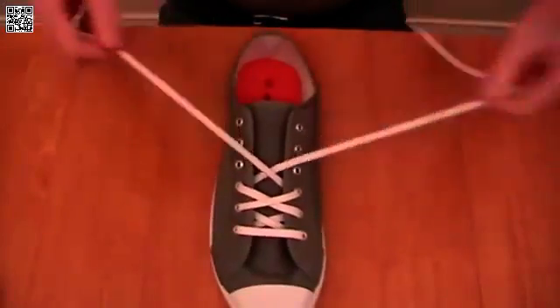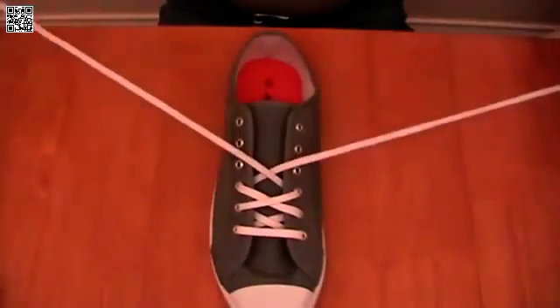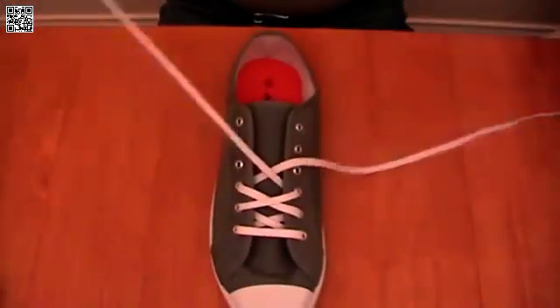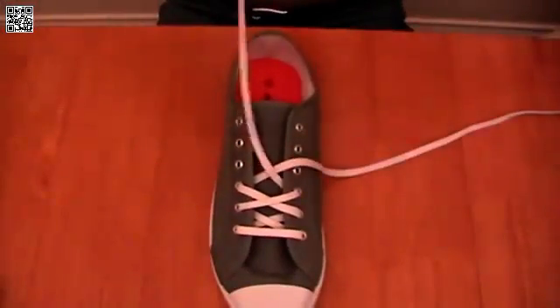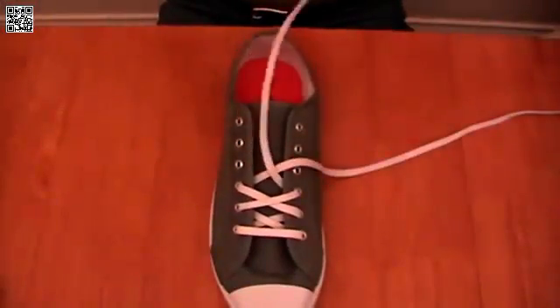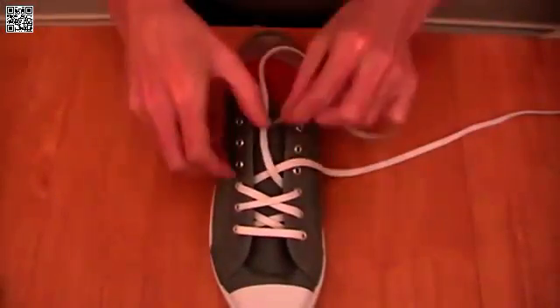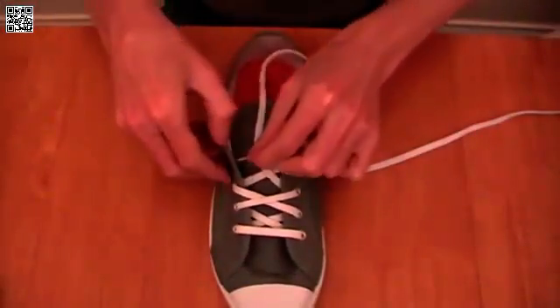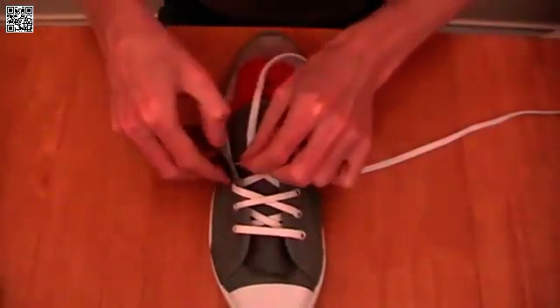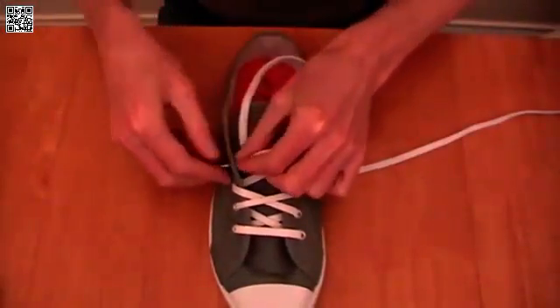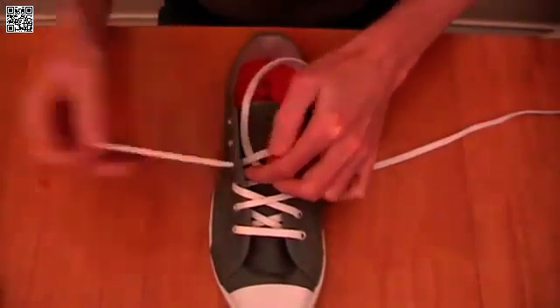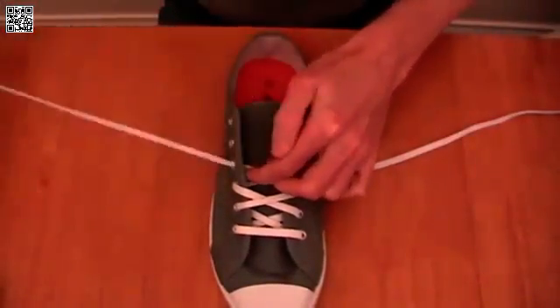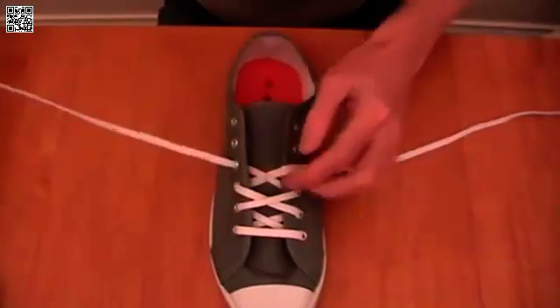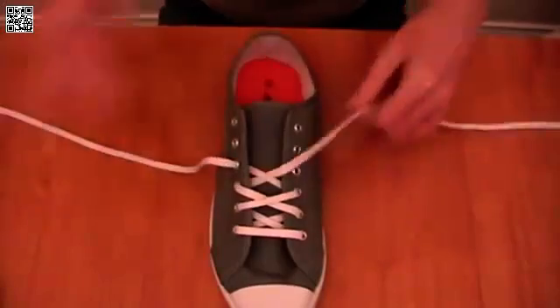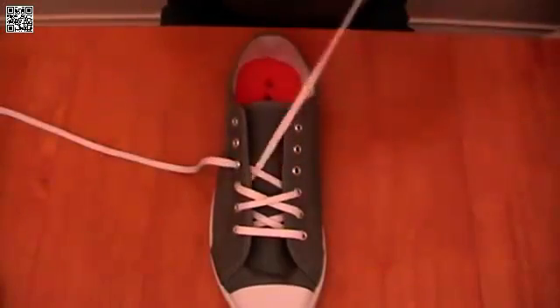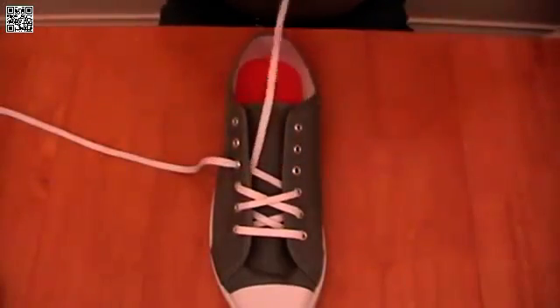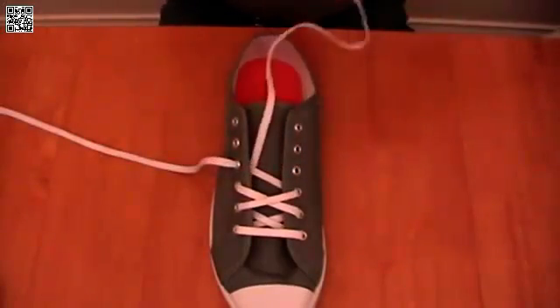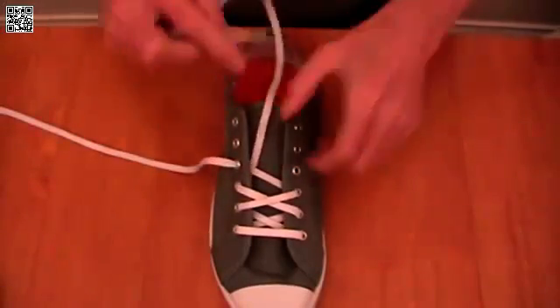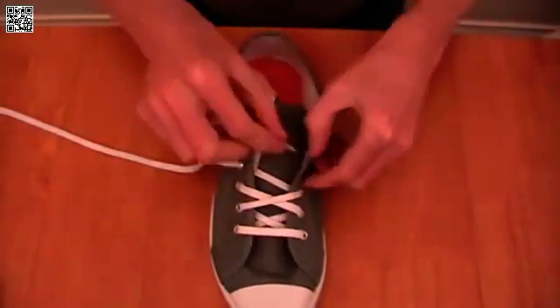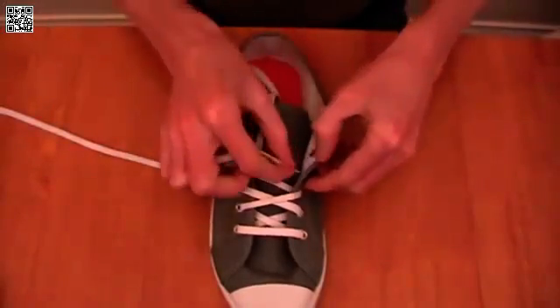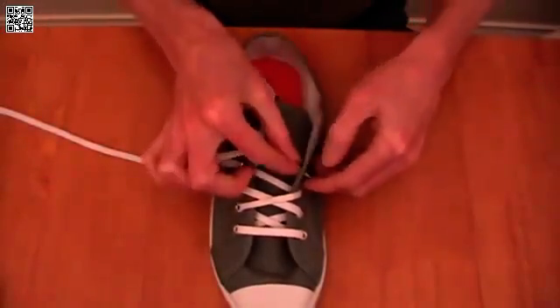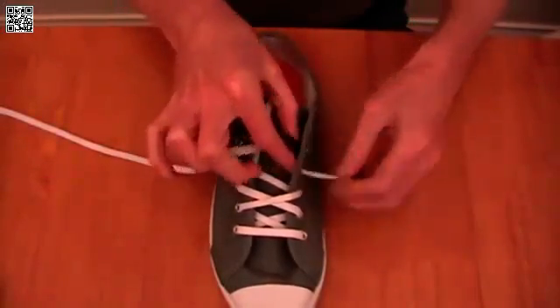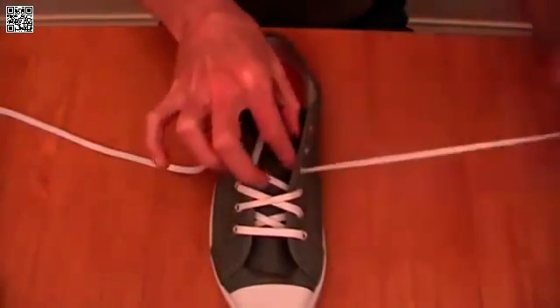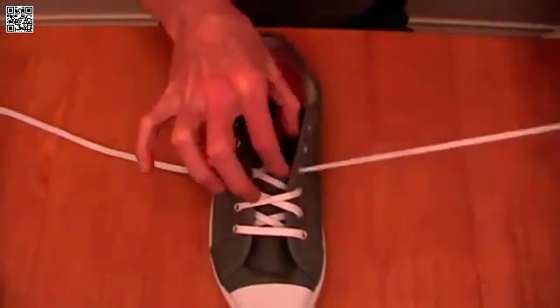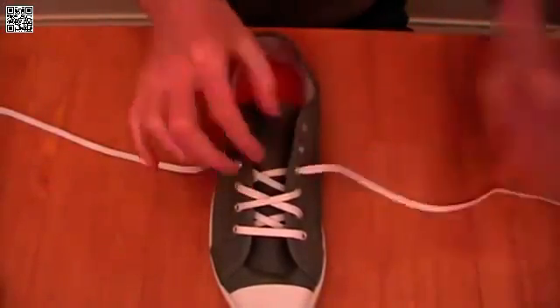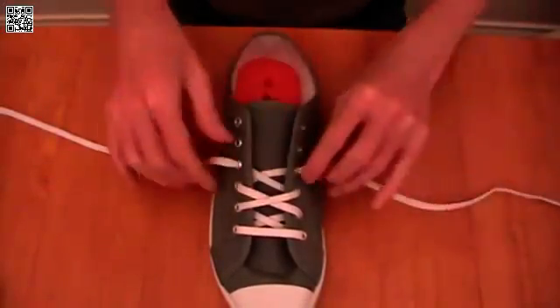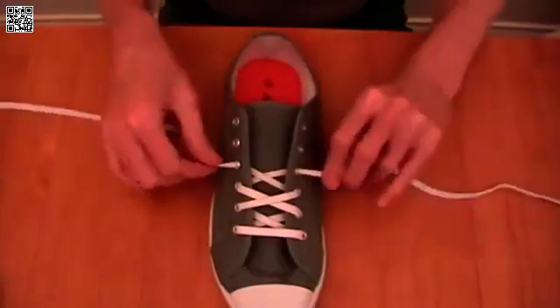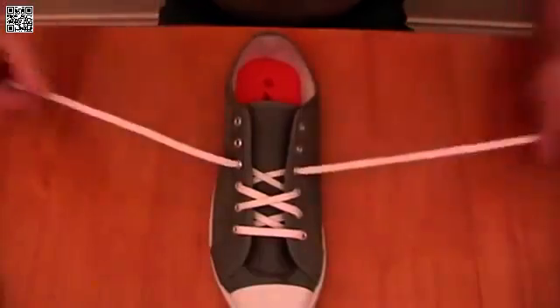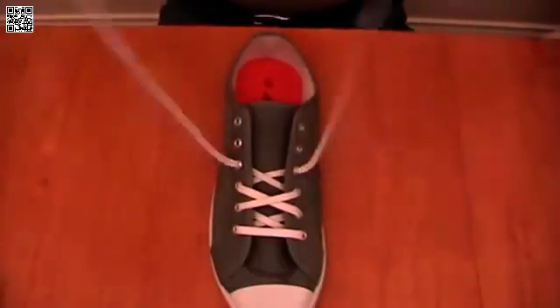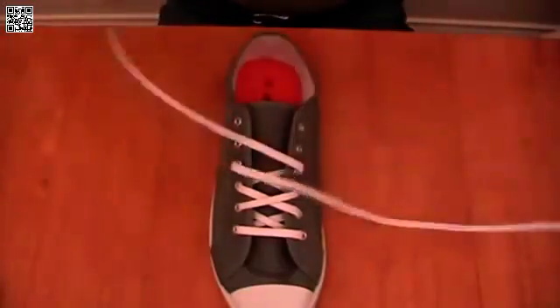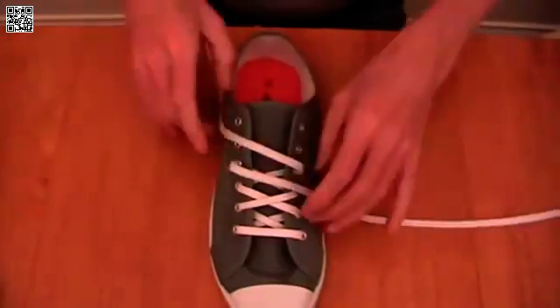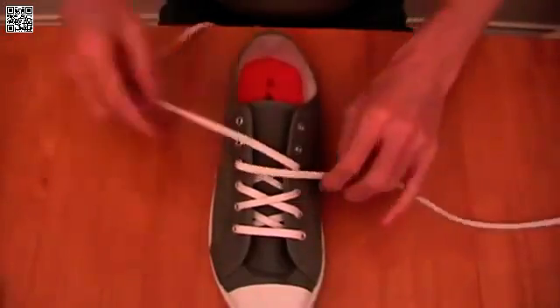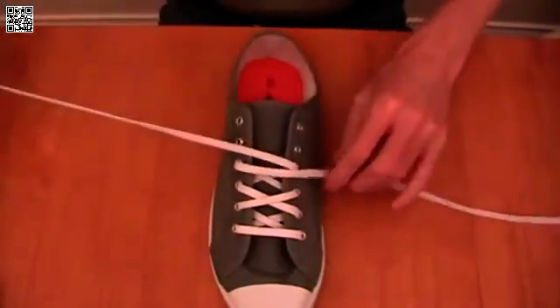Crossover again, on the inside, feed out through the next eyelet pair. And you just keep following that method — crossover on the outside, and feed in again.